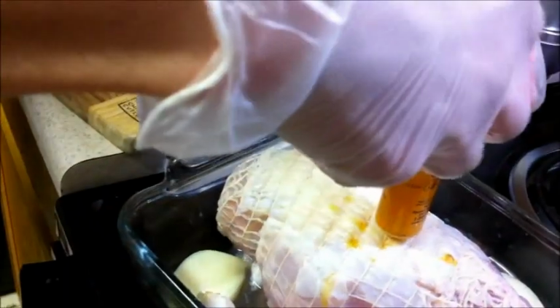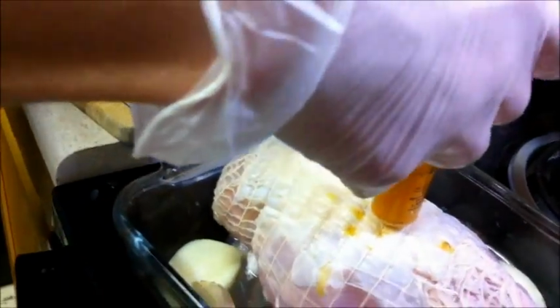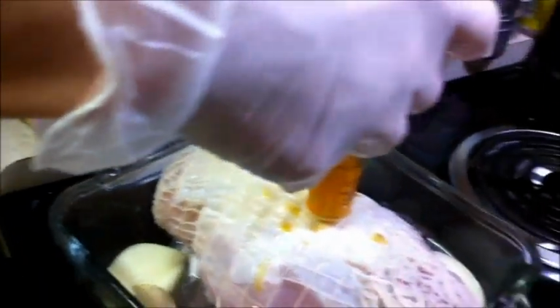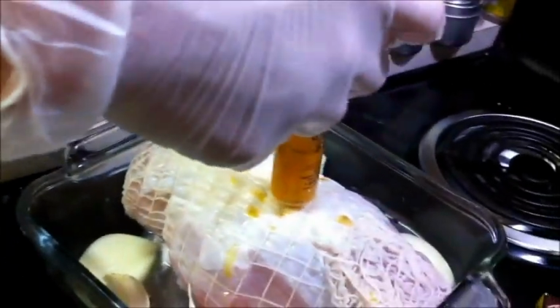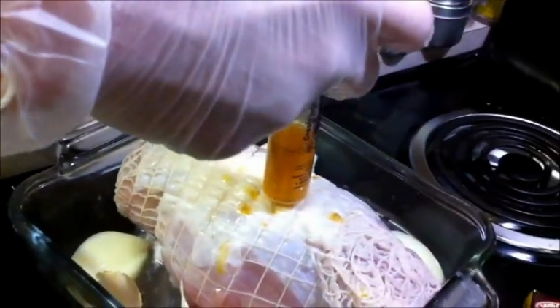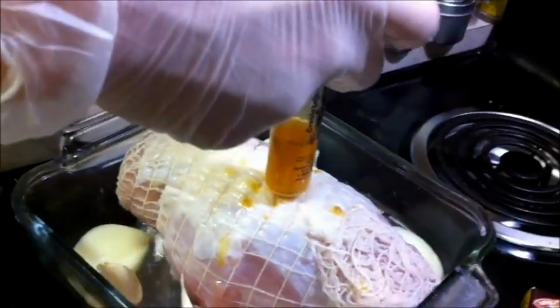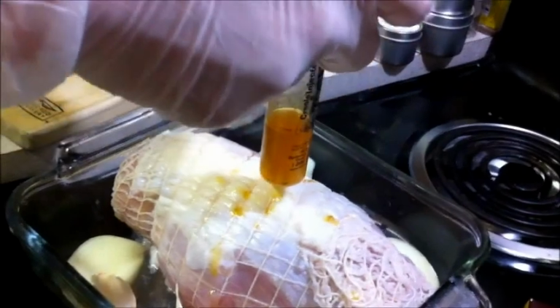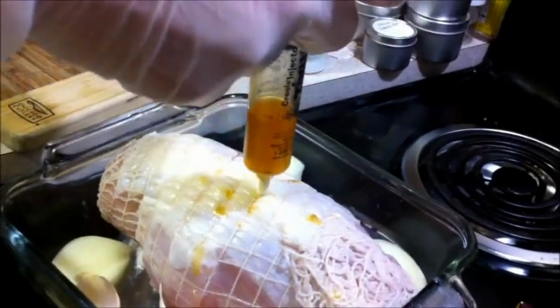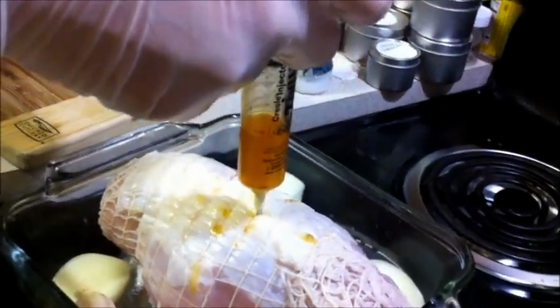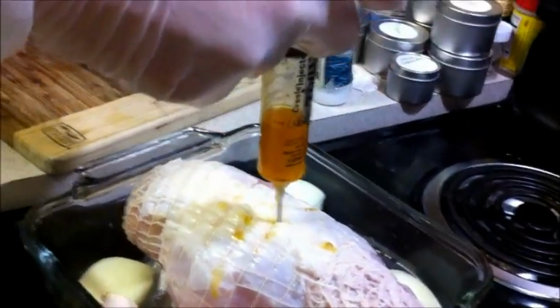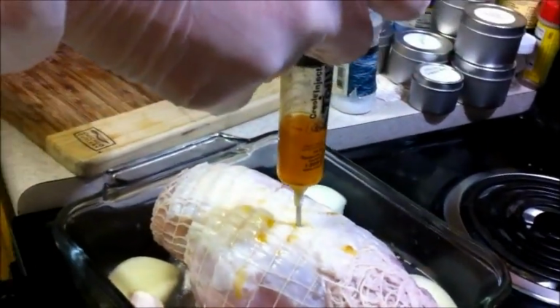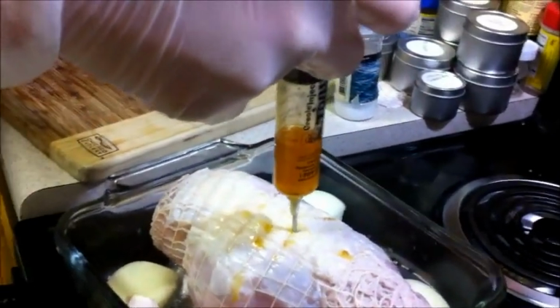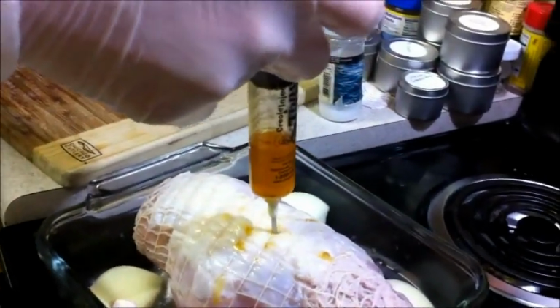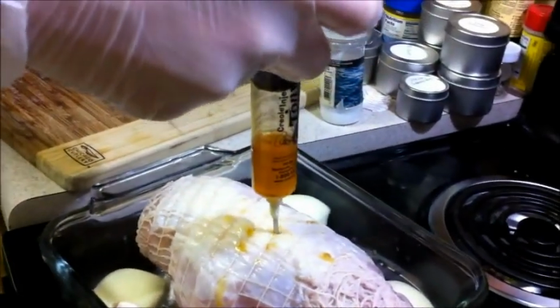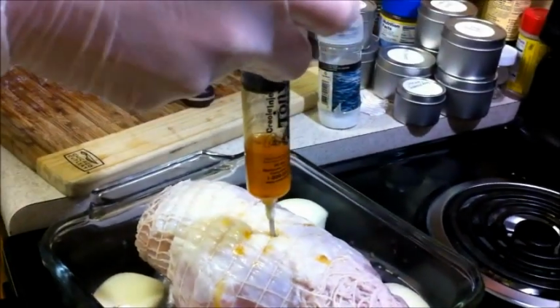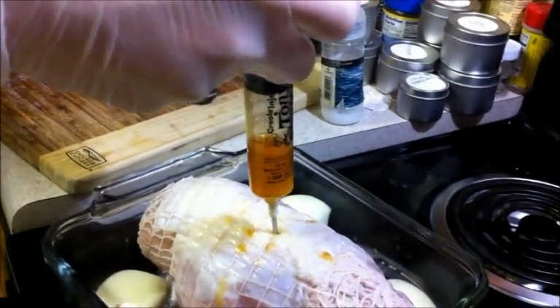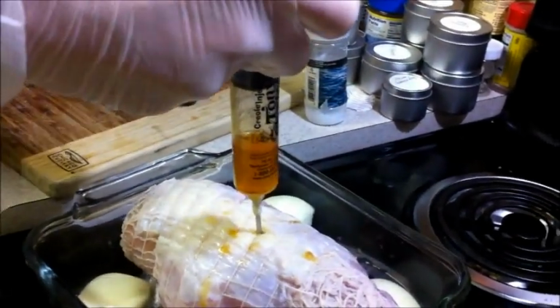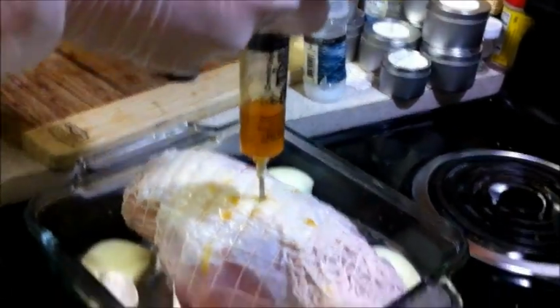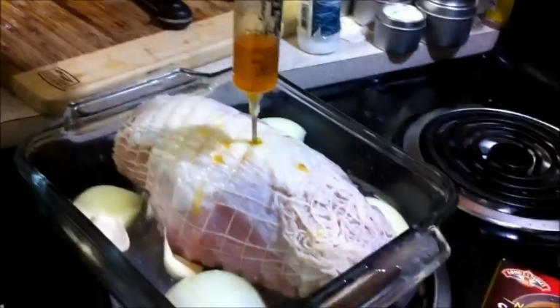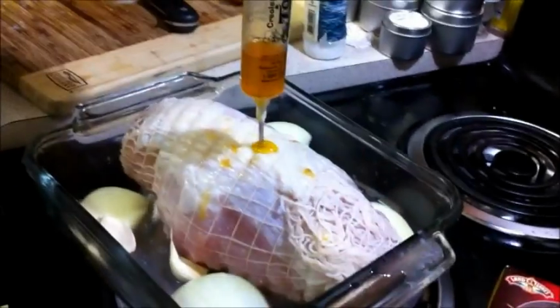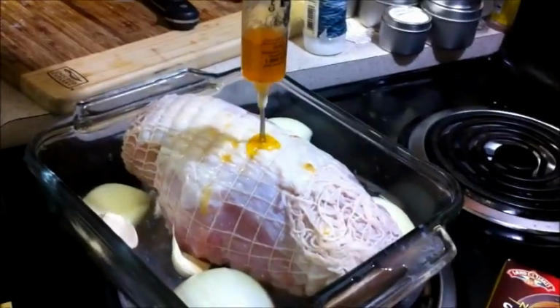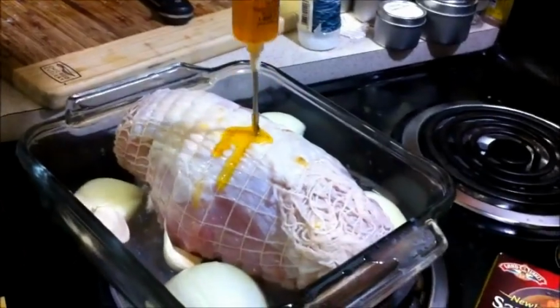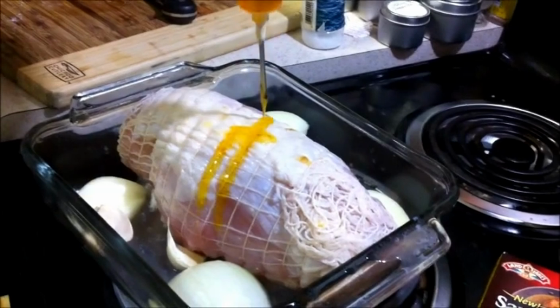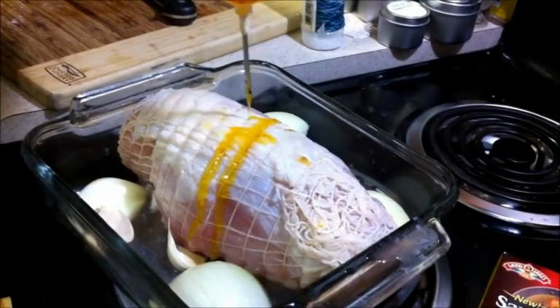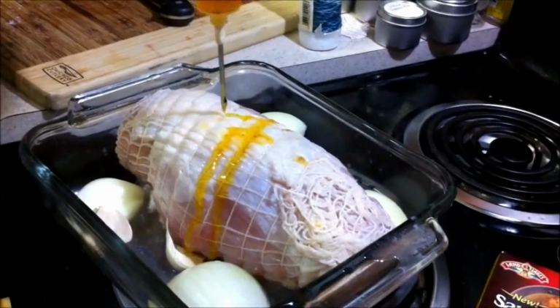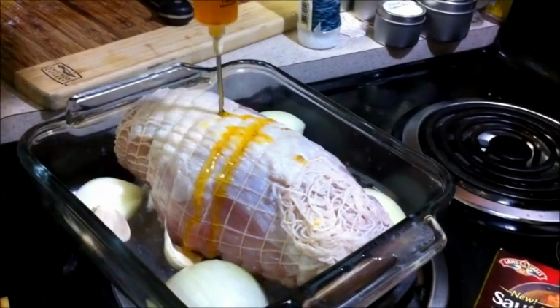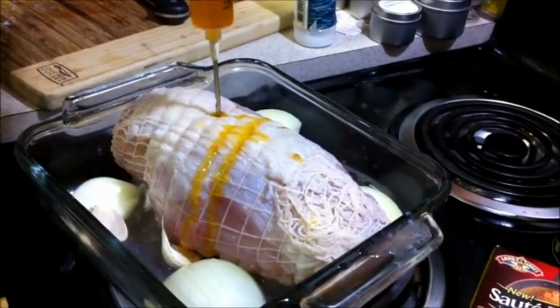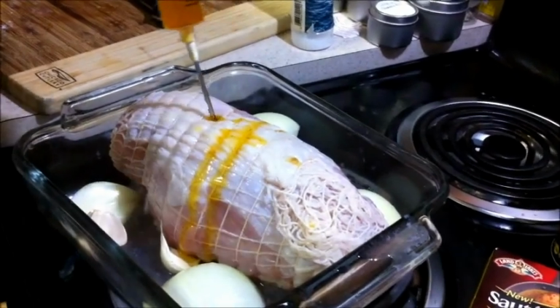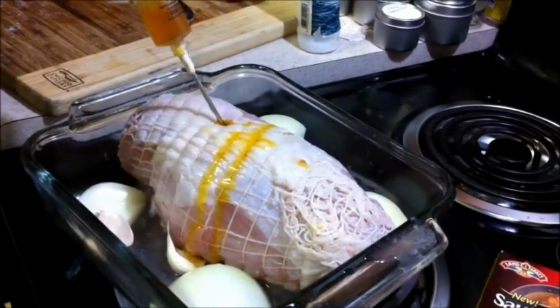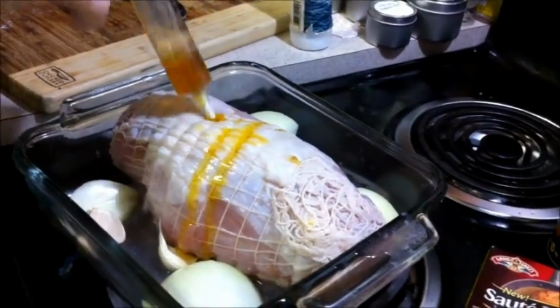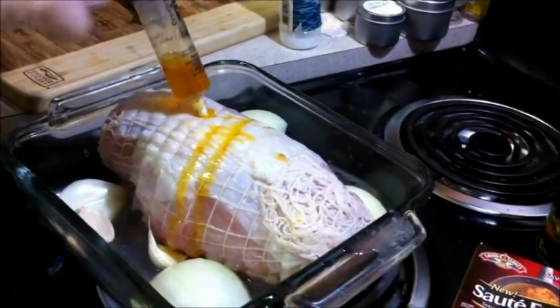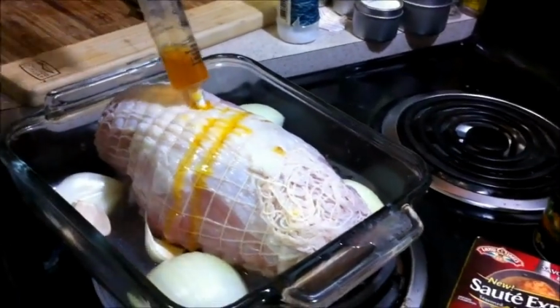Pull the syringe upward and out as you're going down. We're just going to continue to inject it and we'll bring you right back.